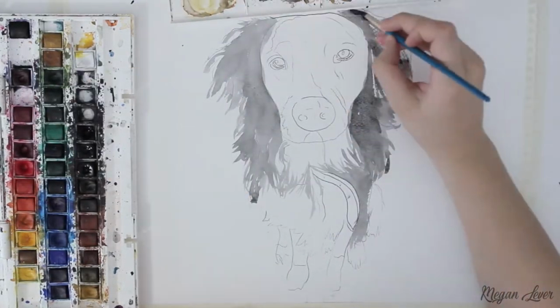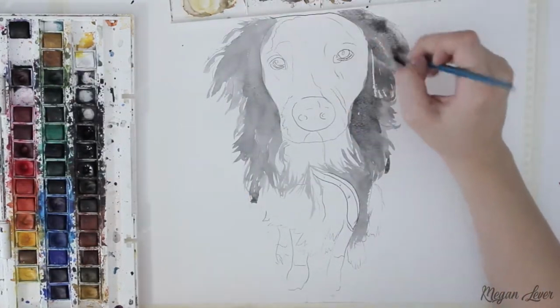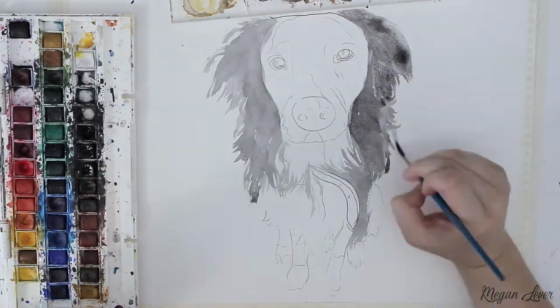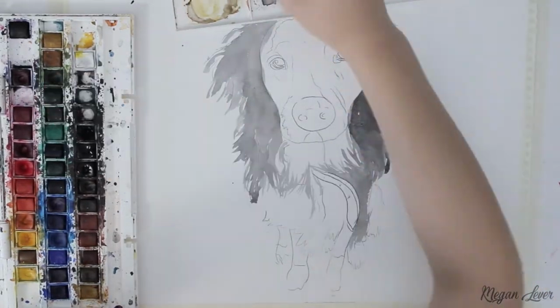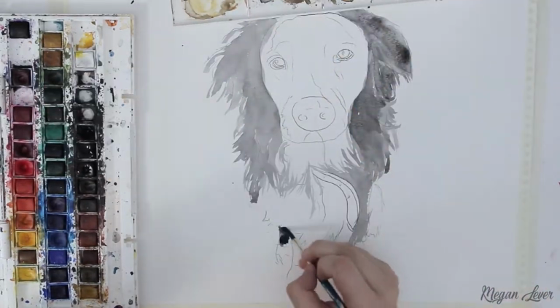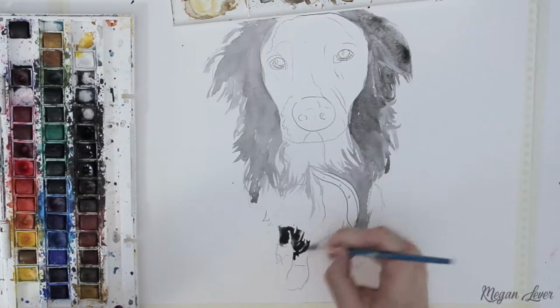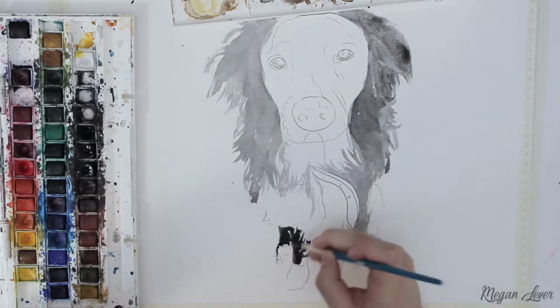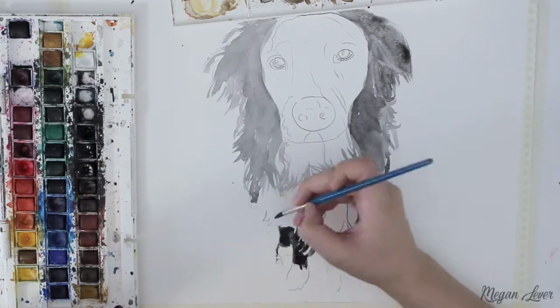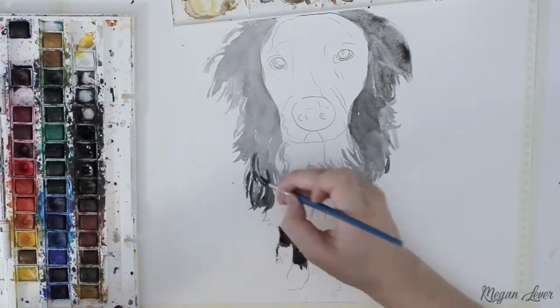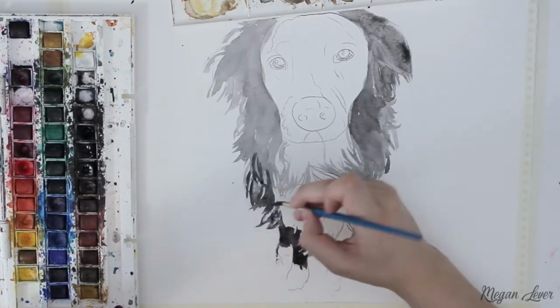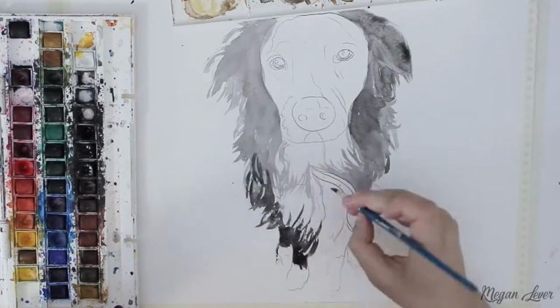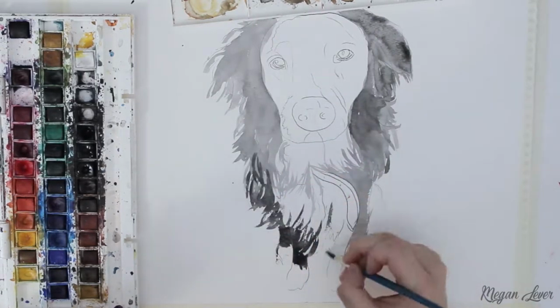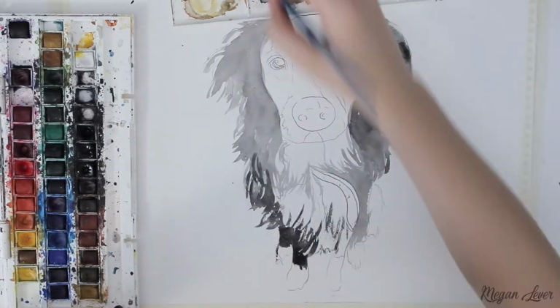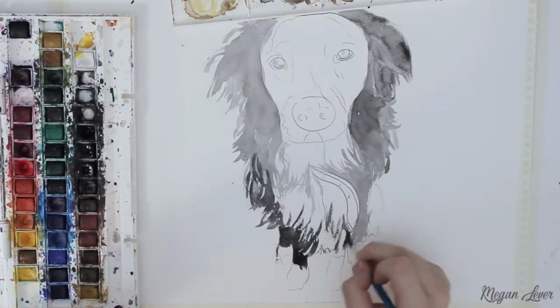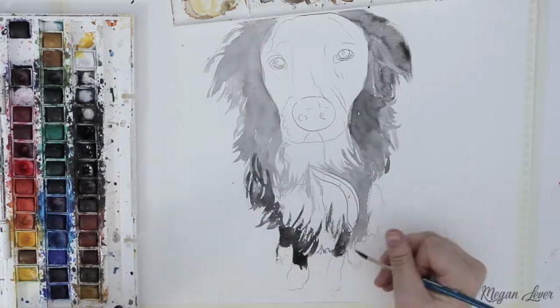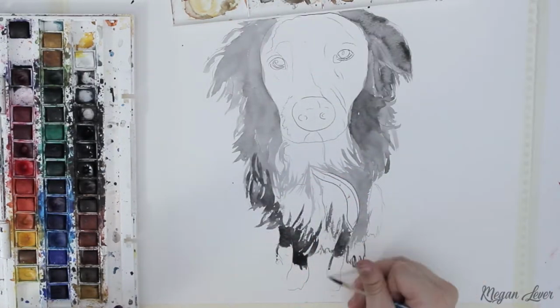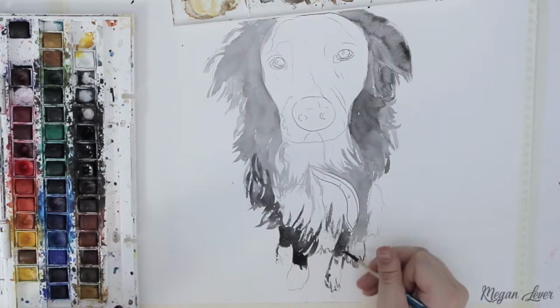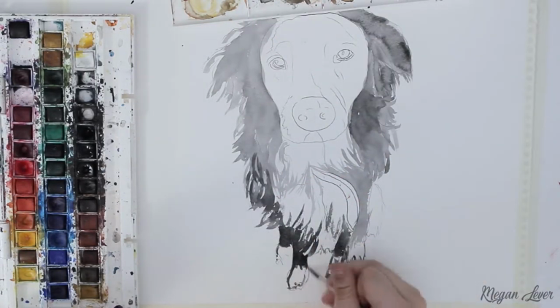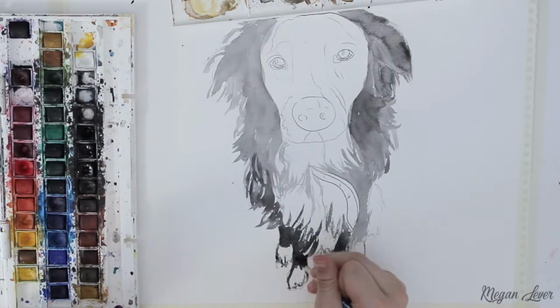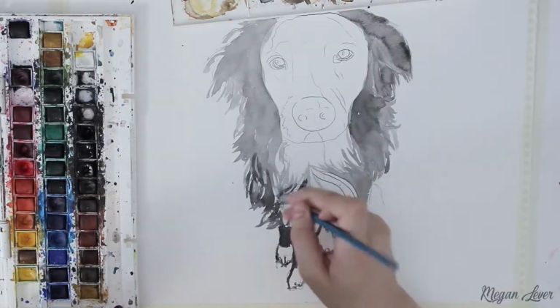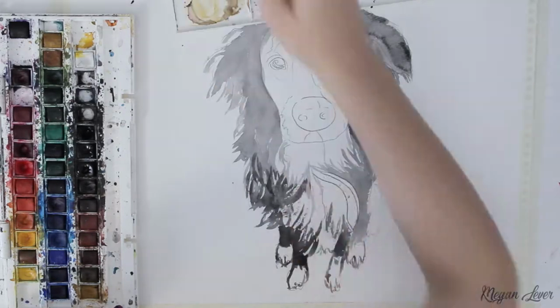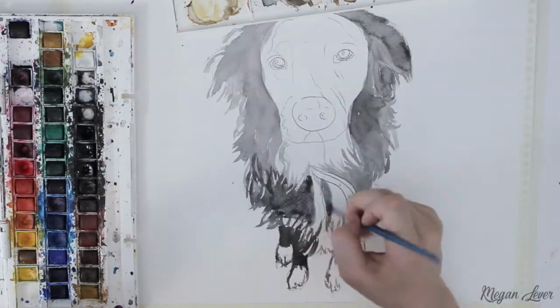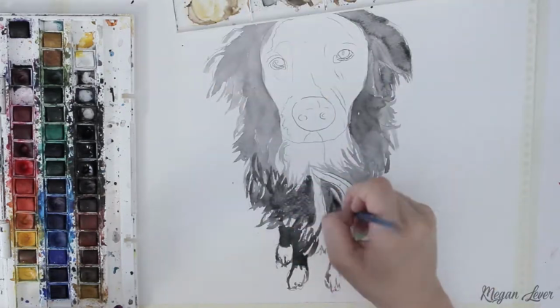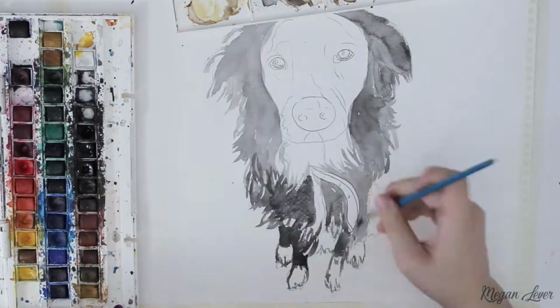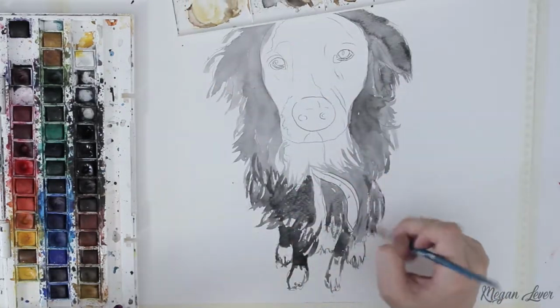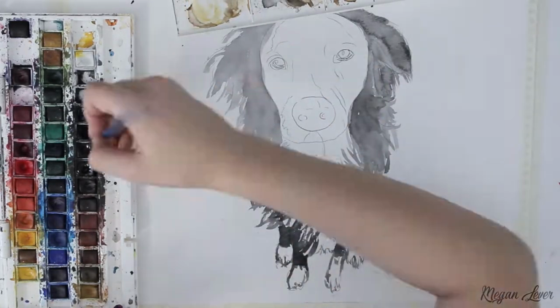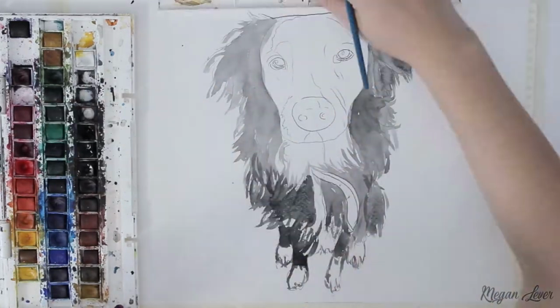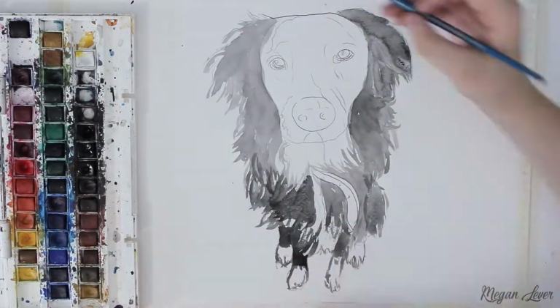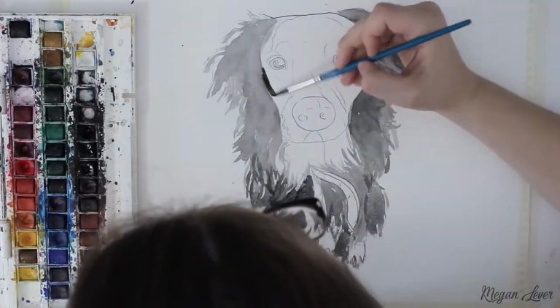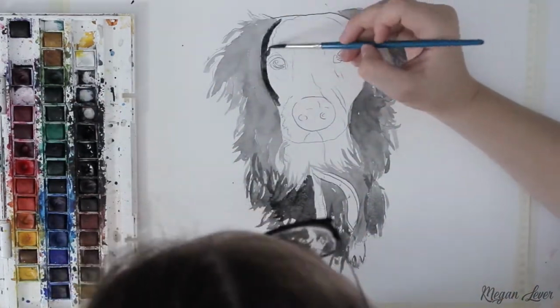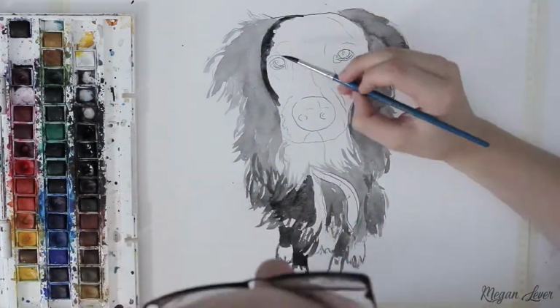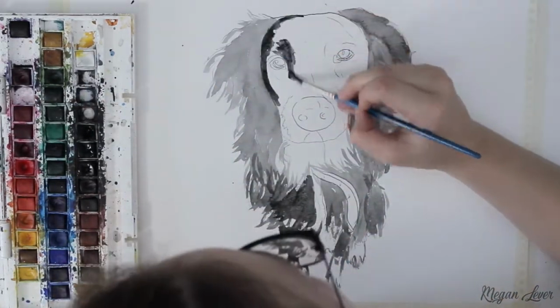This dog is mostly black so I'm starting with greys to map out where the fur is darkest. If the dog you're painting has a lot of colour, just use the same method but using a very light watered-down version of that colour.